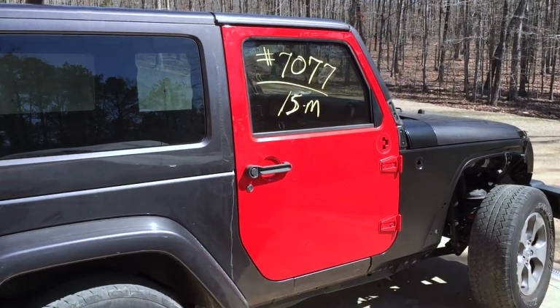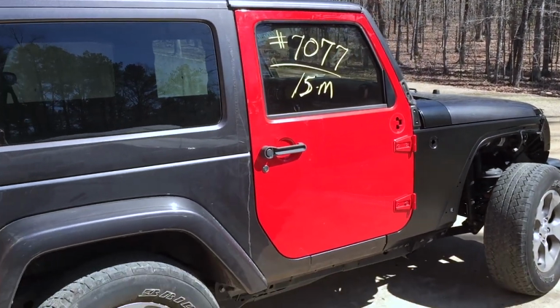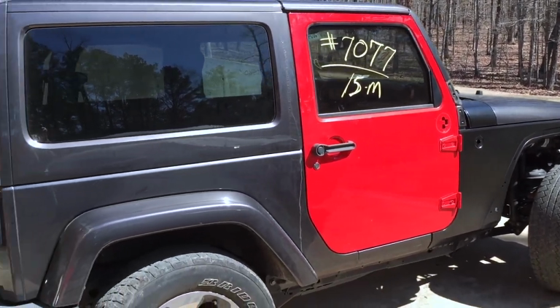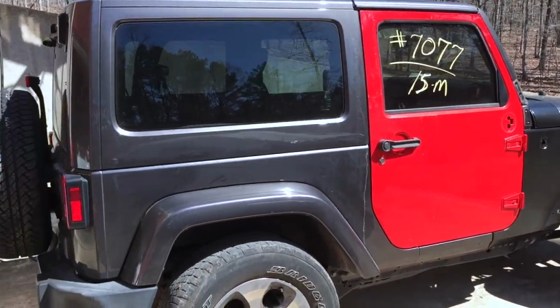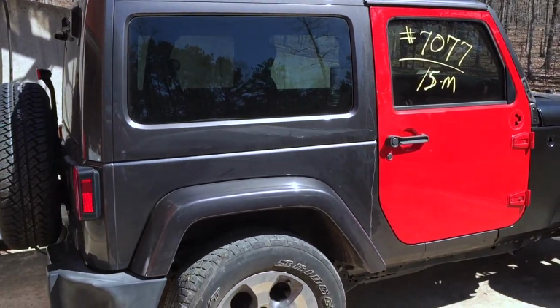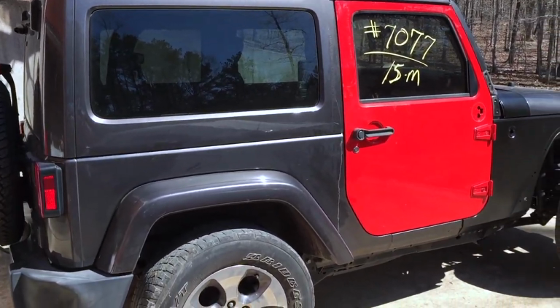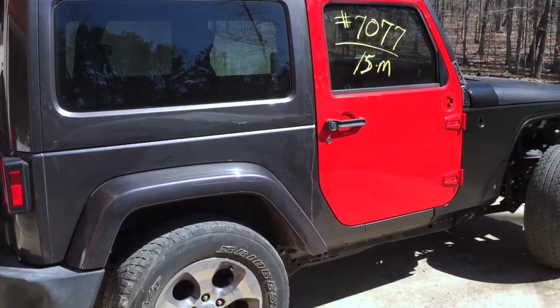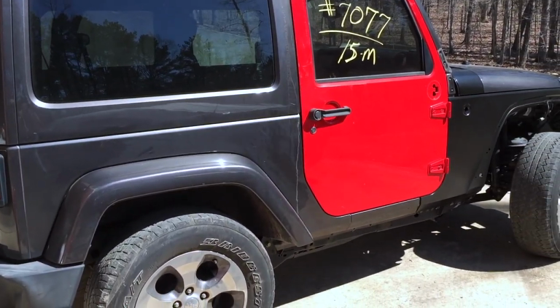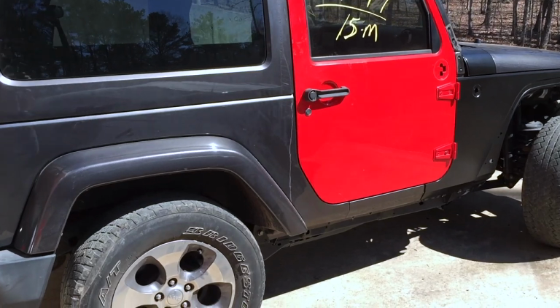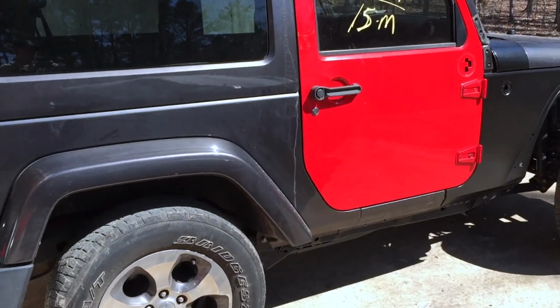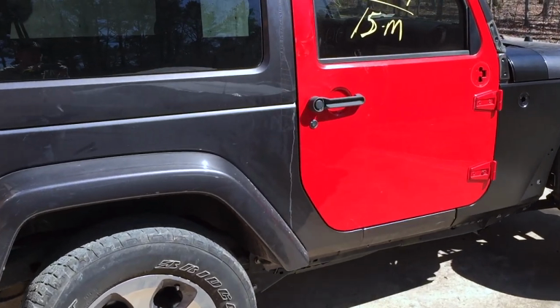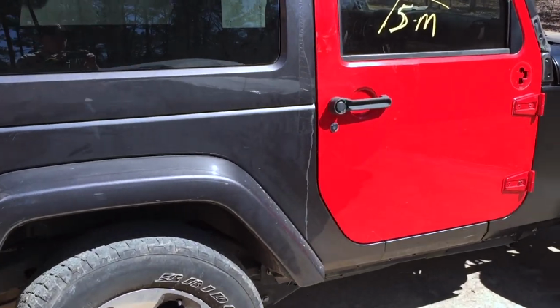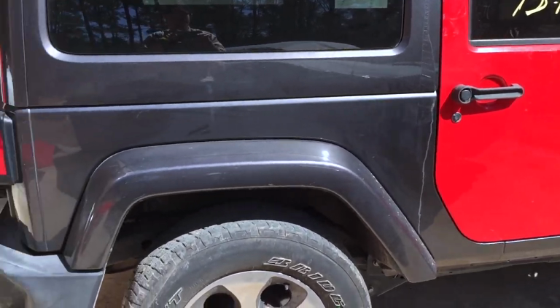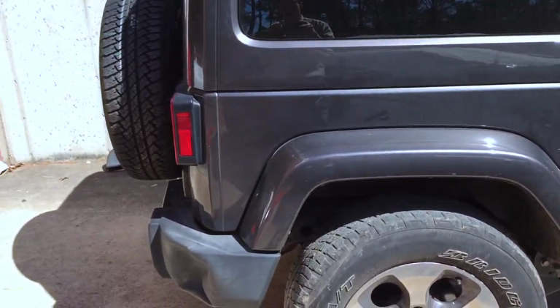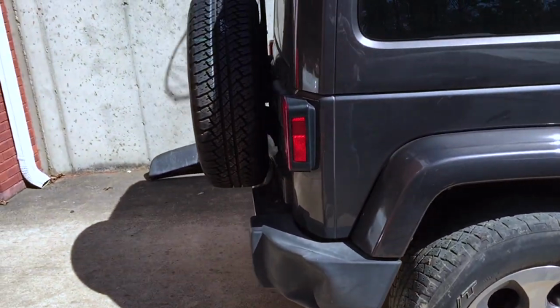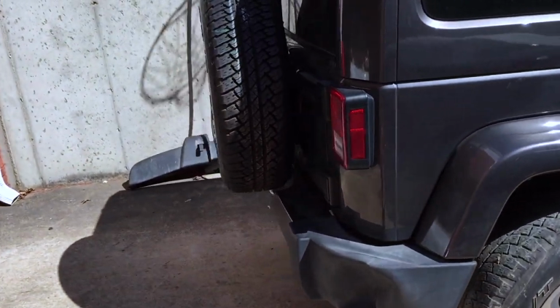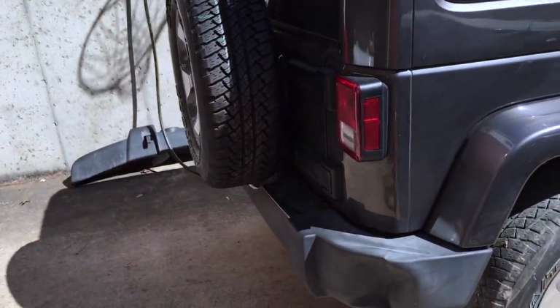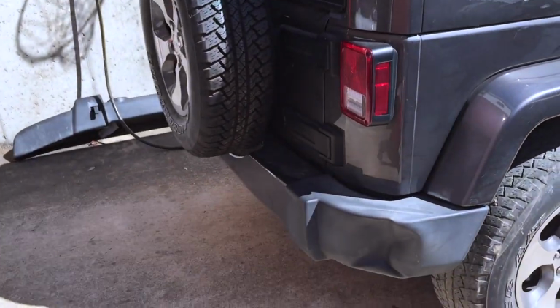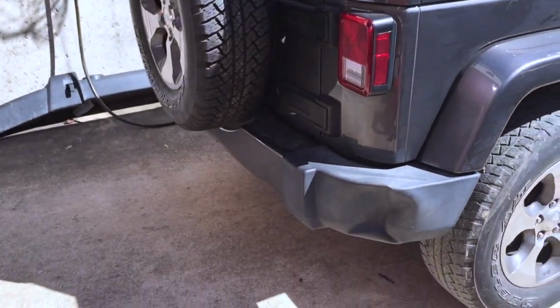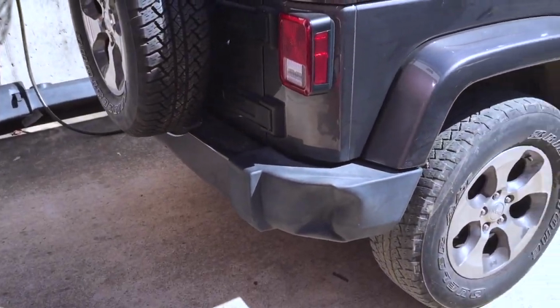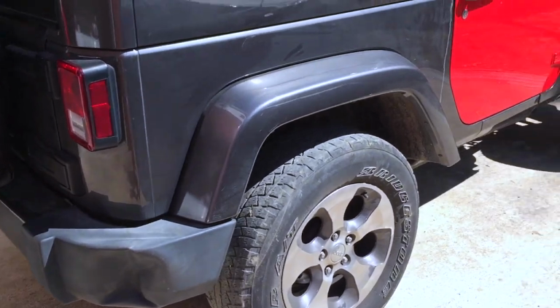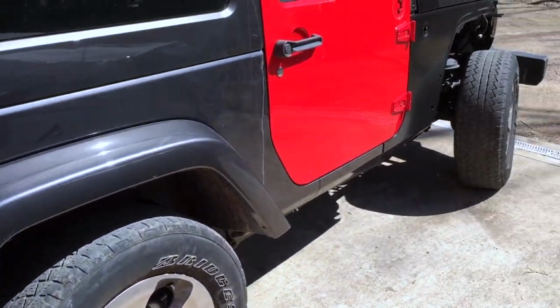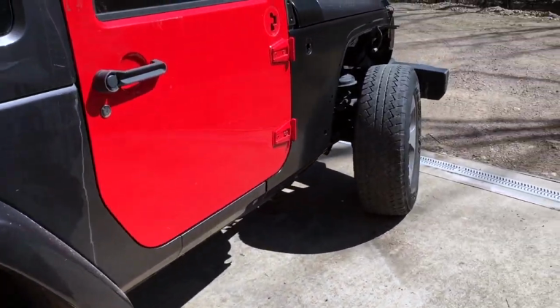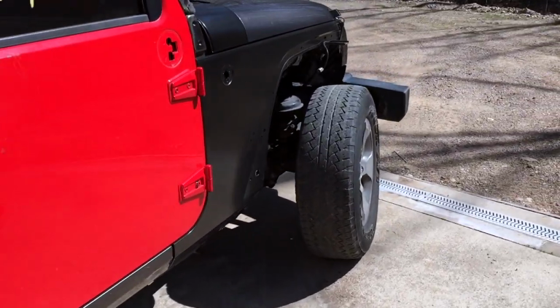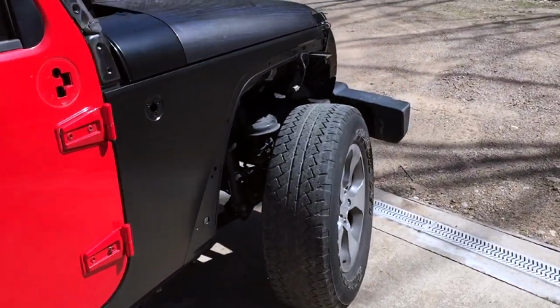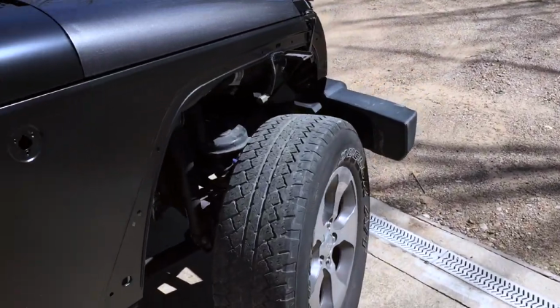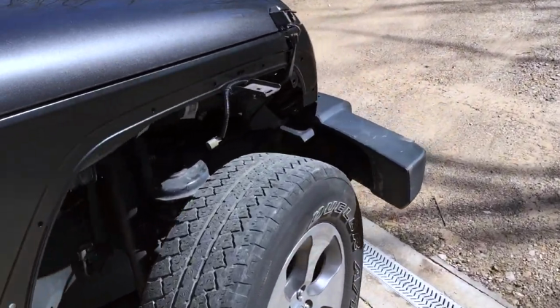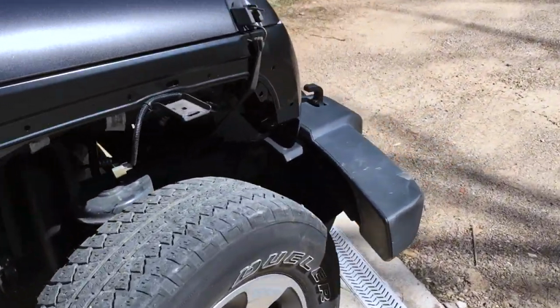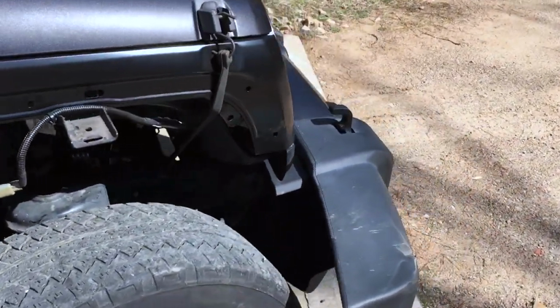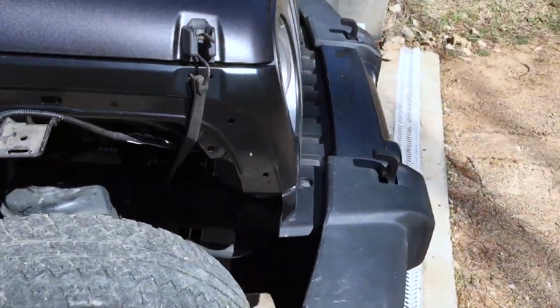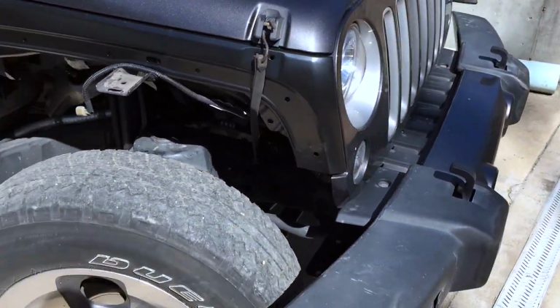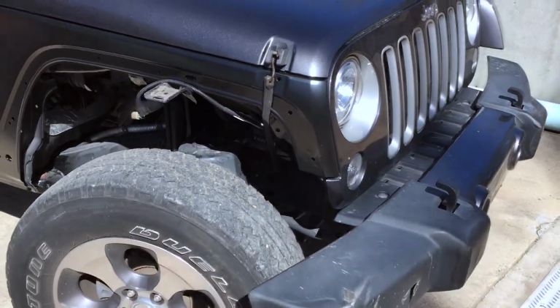And now all we've got left to do is just like I said earlier — we're going to work on that rear bumper and the front bumper and just do odd and end things until Mike can get it in his shop.